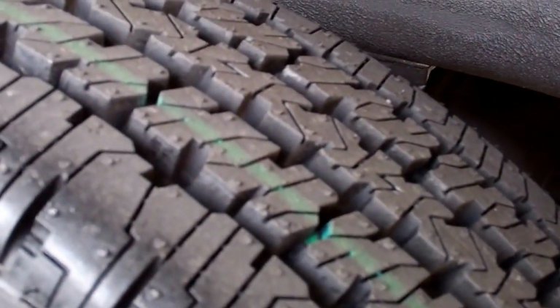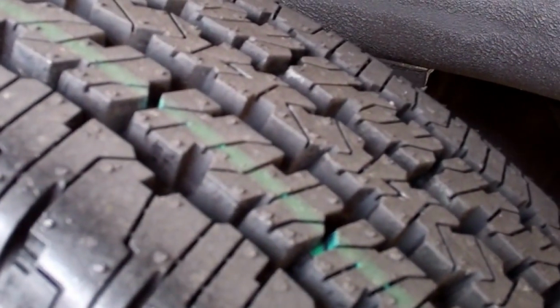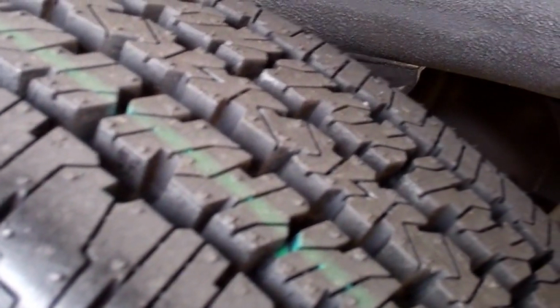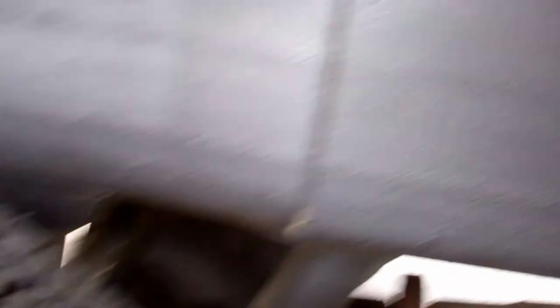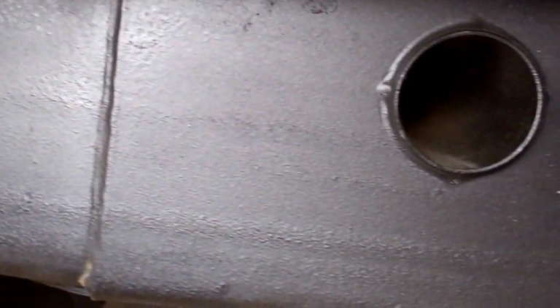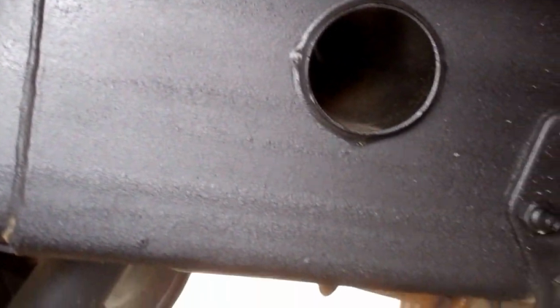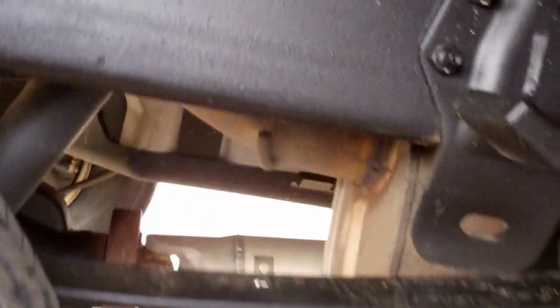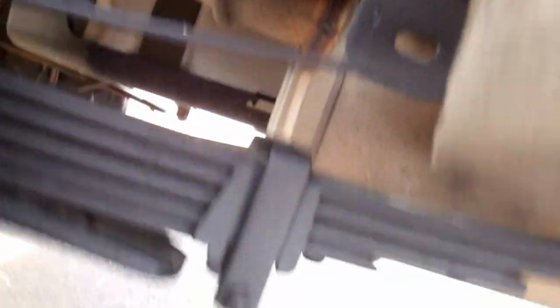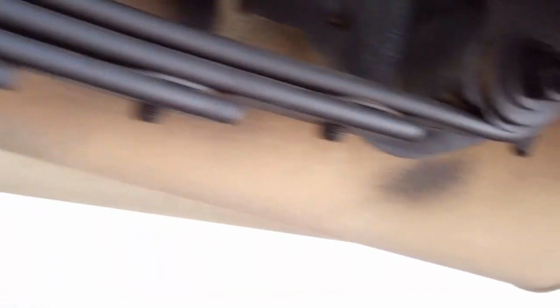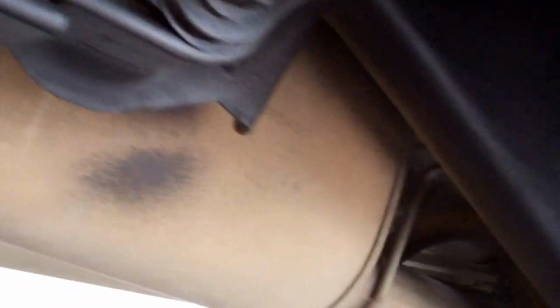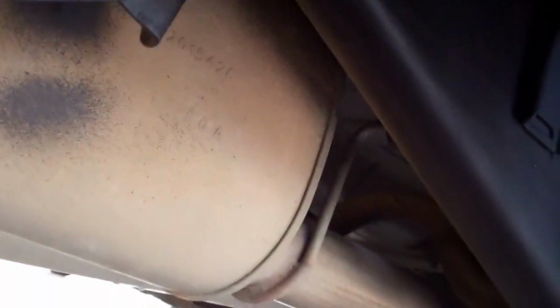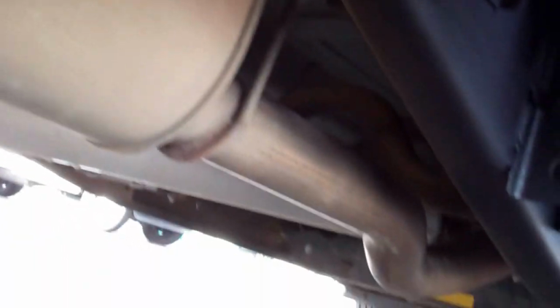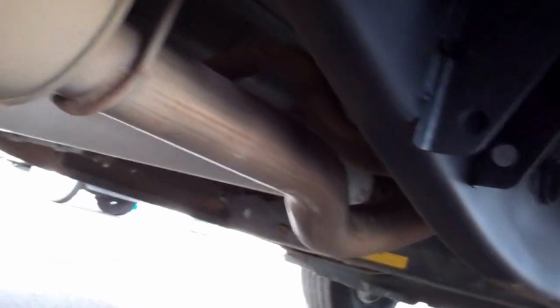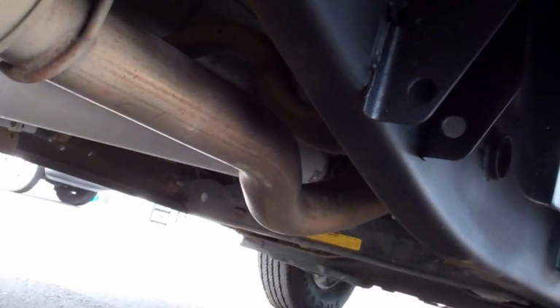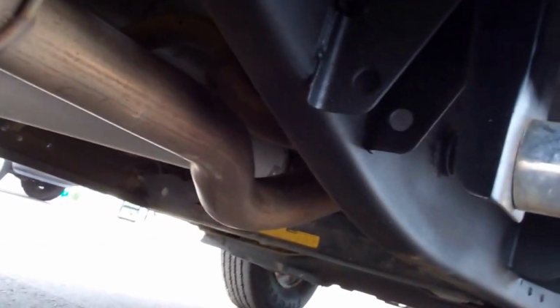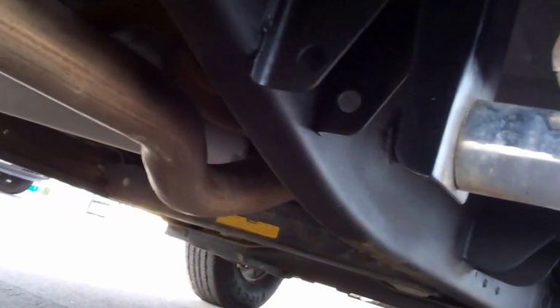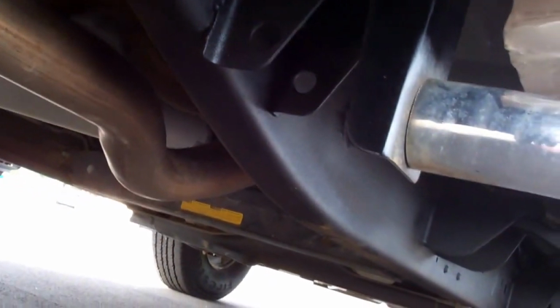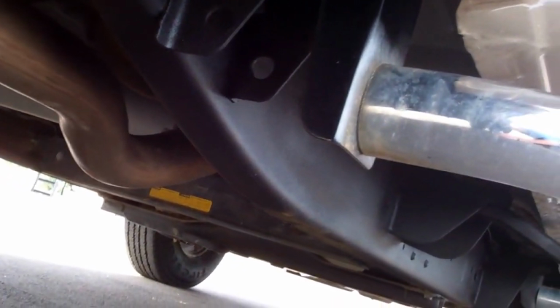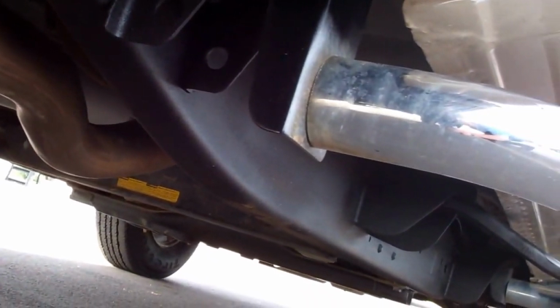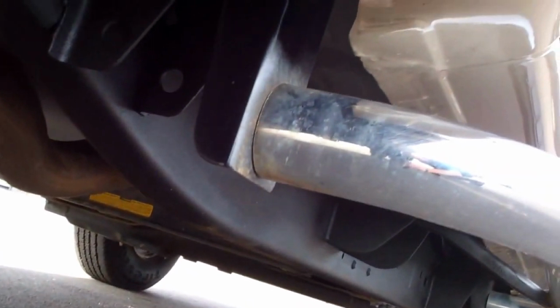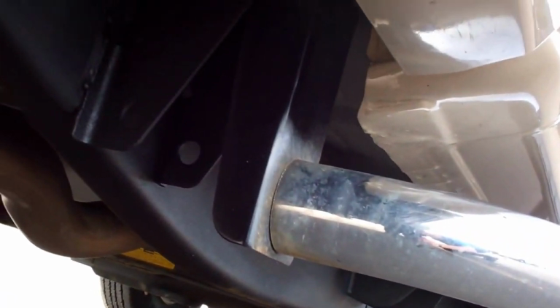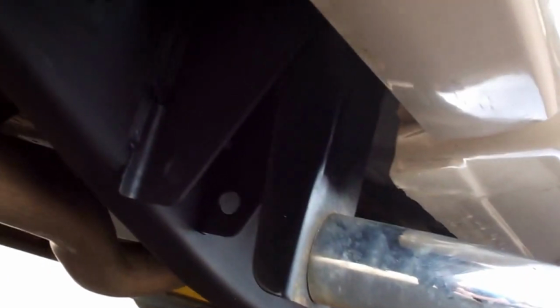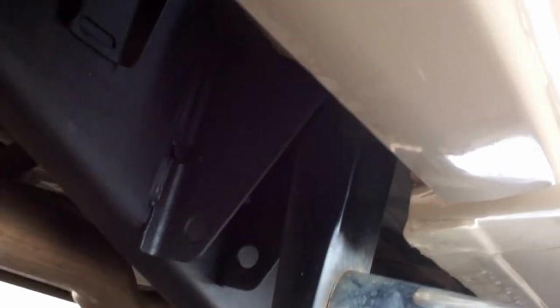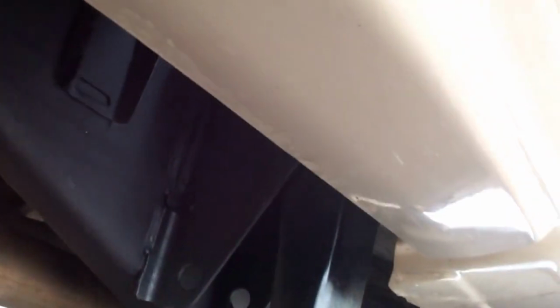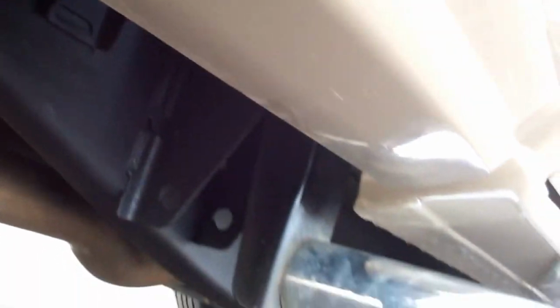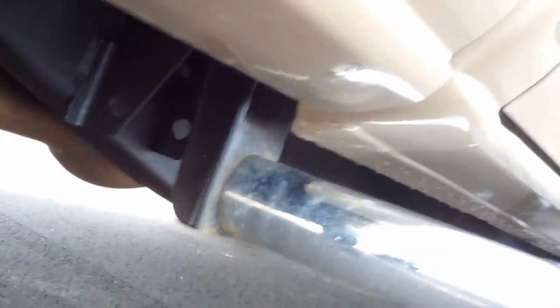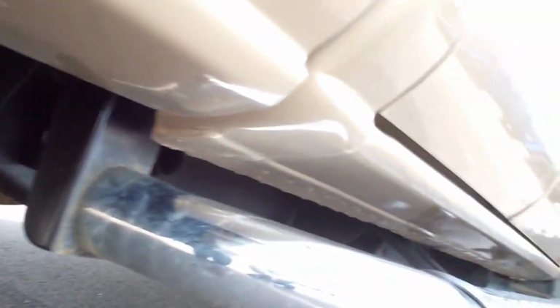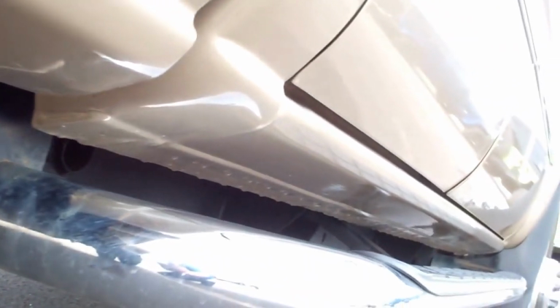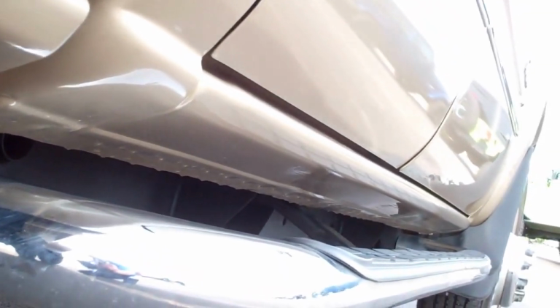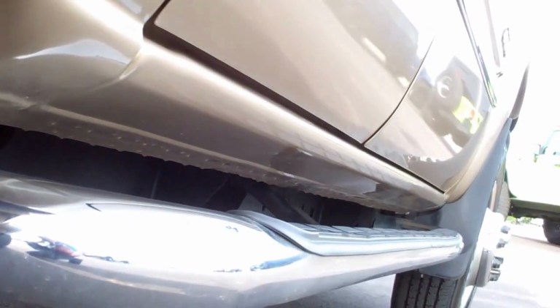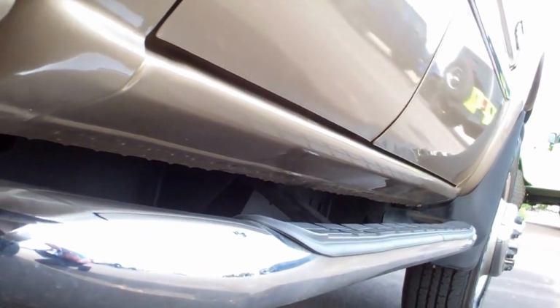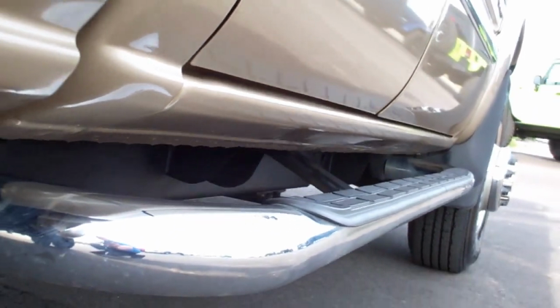The back tires still have the little knobs on them. The frame and underbody on this truck is unbelievably clean, as well as all the rockers — very clean.